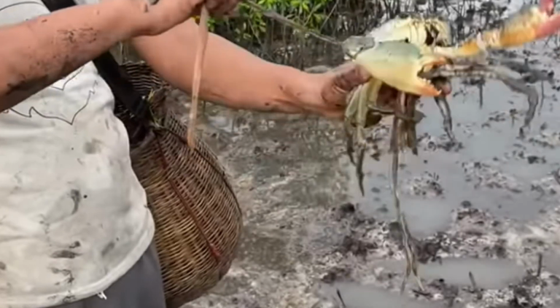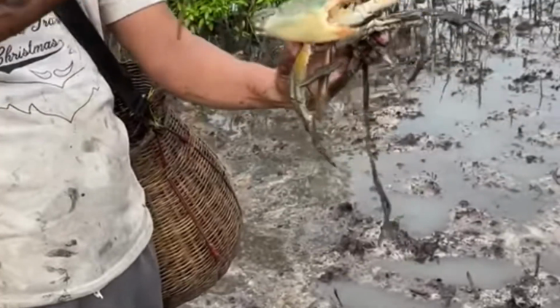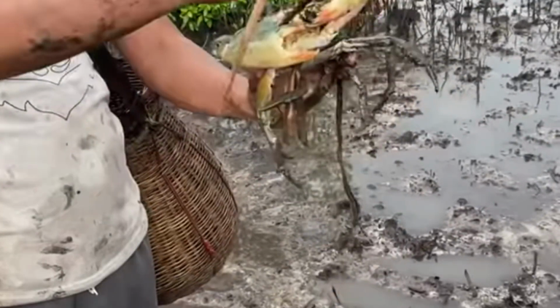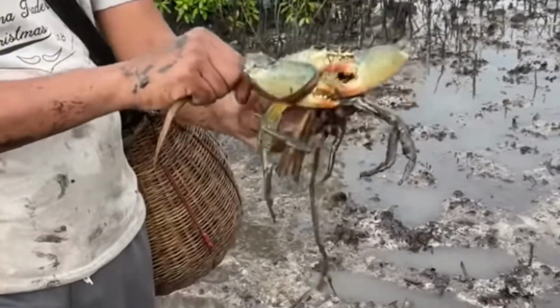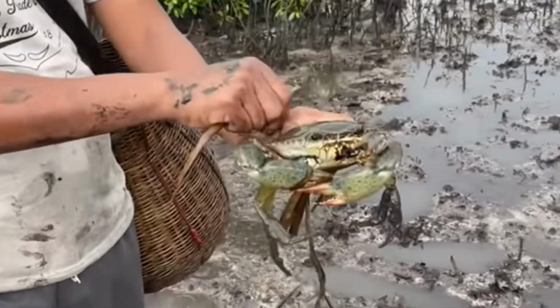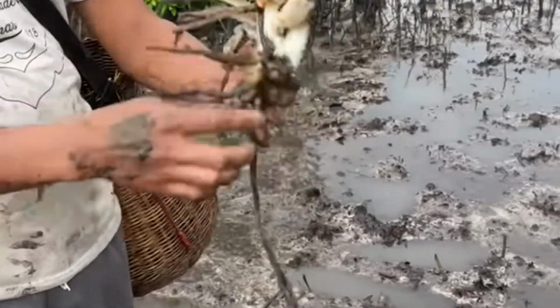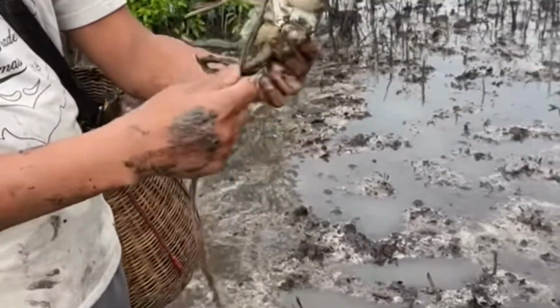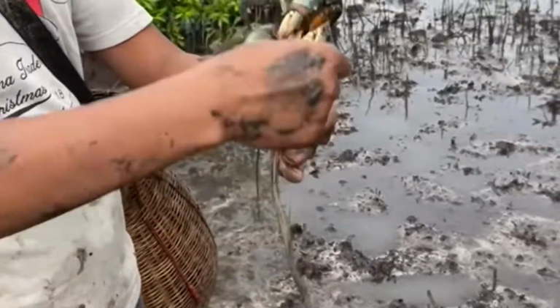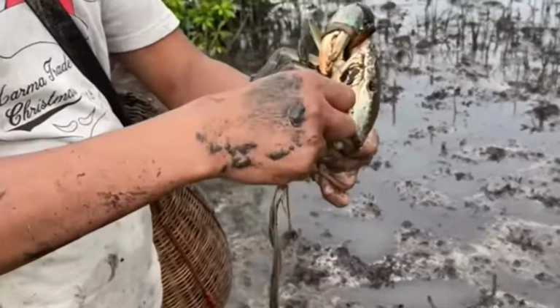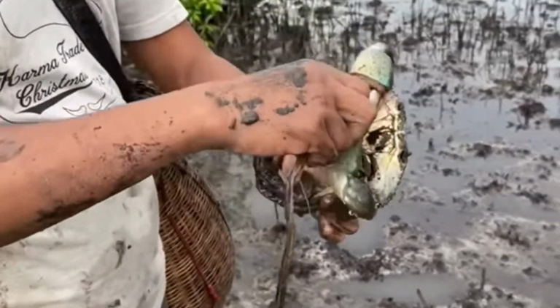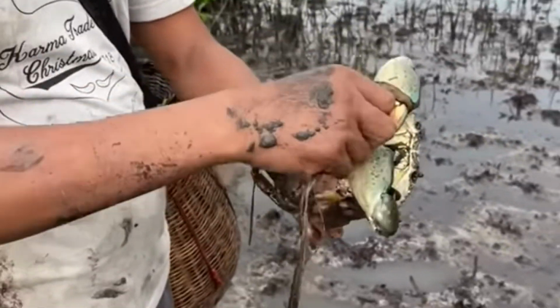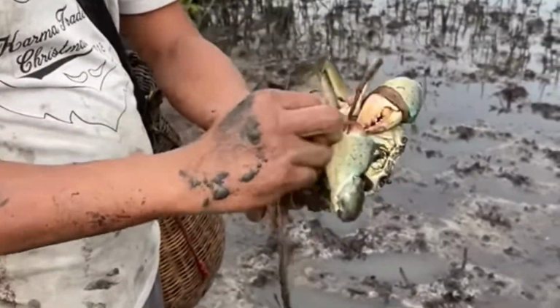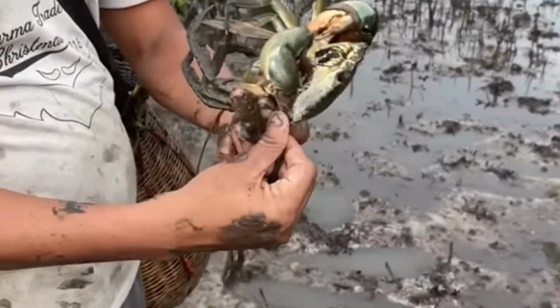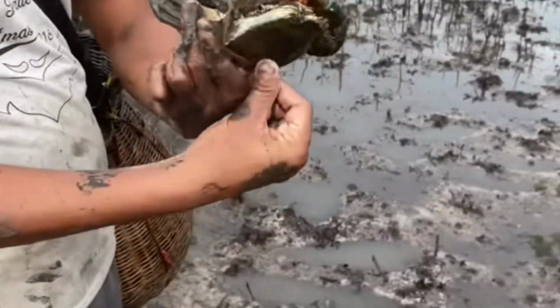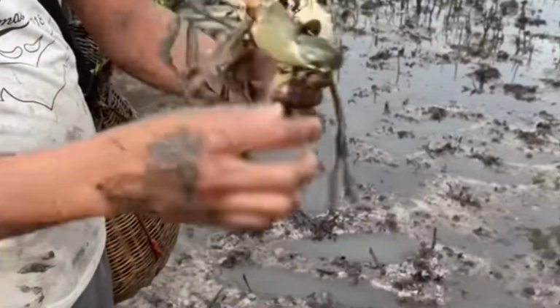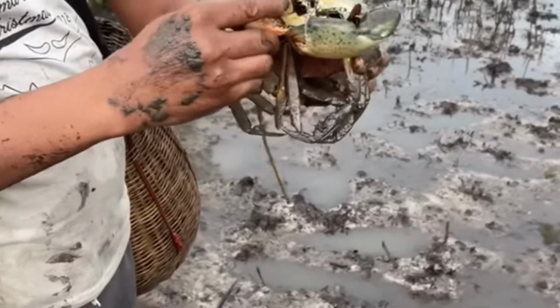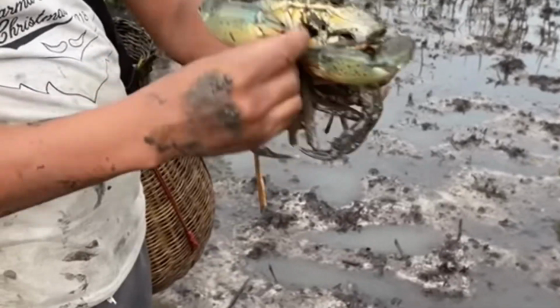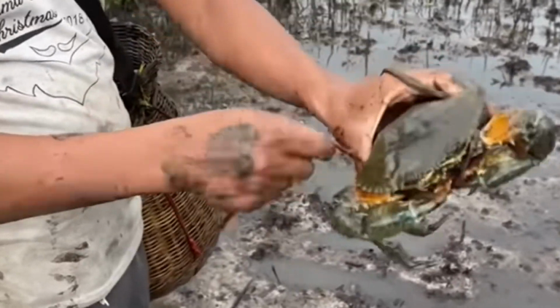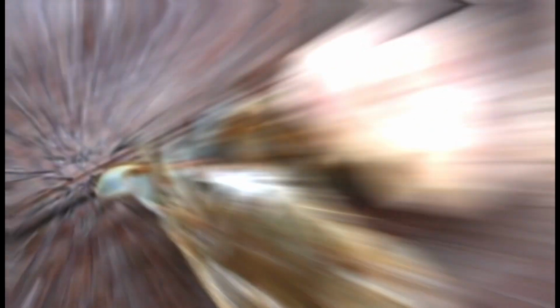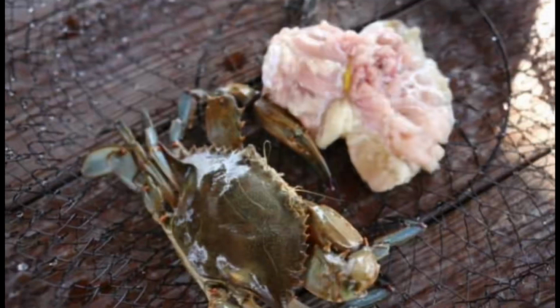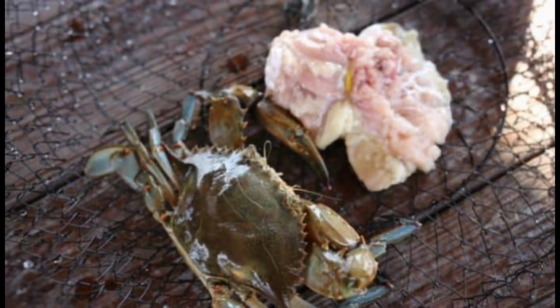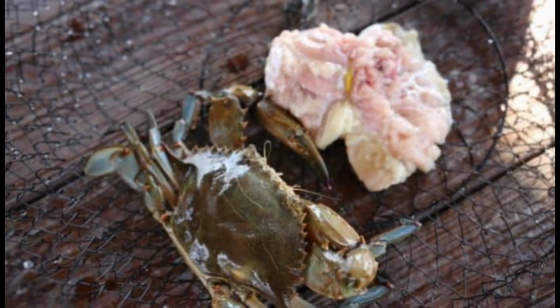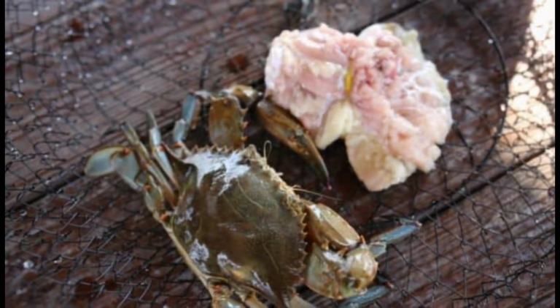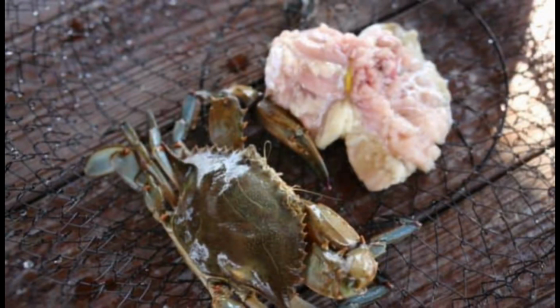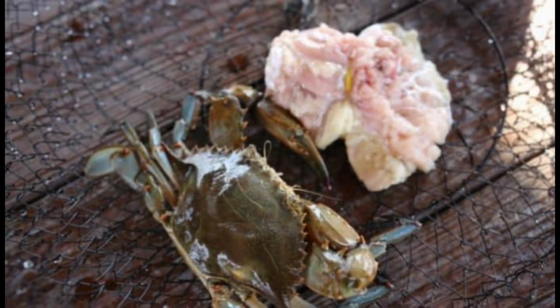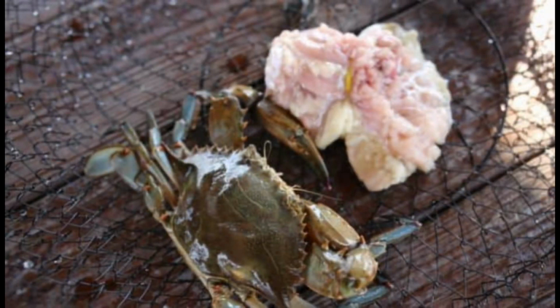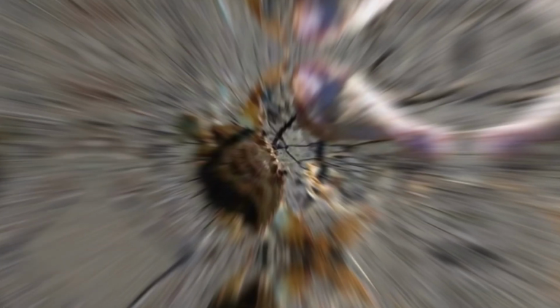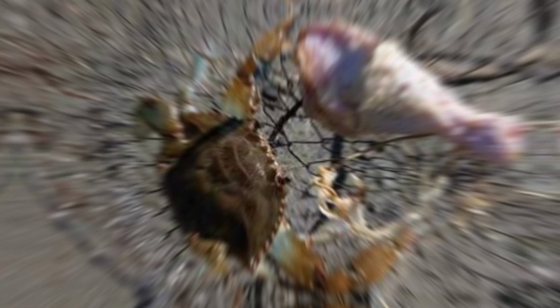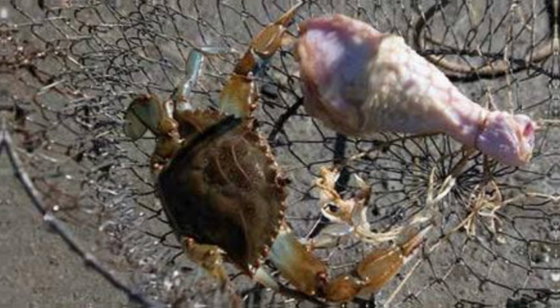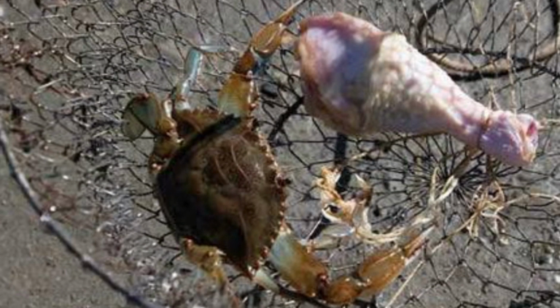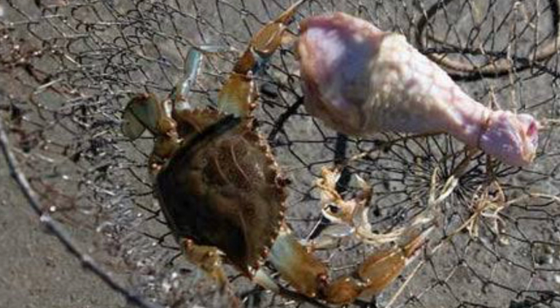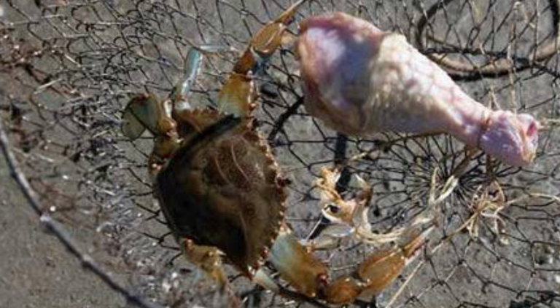Bait the trap. Mud crabs are attracted to a variety of baits, such as chicken necks, fish heads, or raw meat. Place the bait in the bait bag and tie it securely inside the trap.